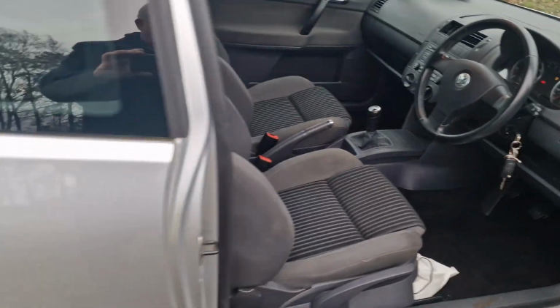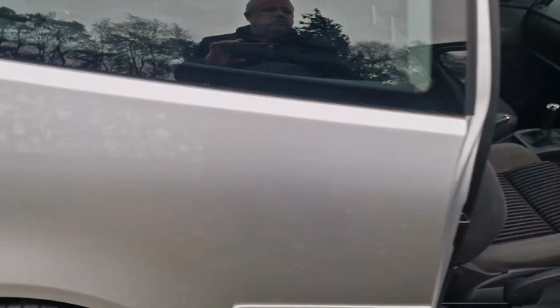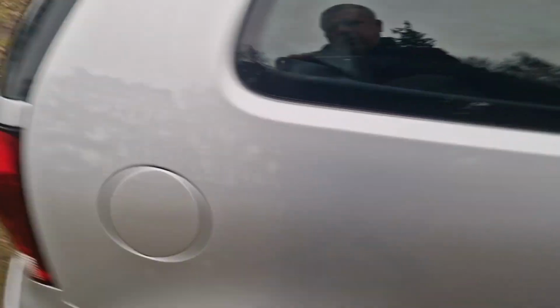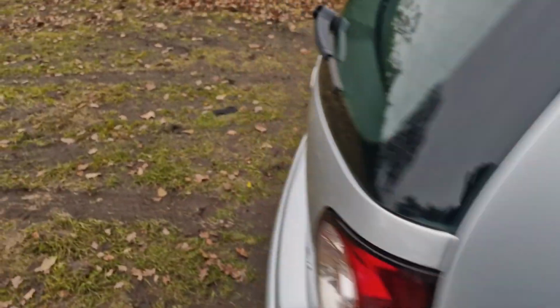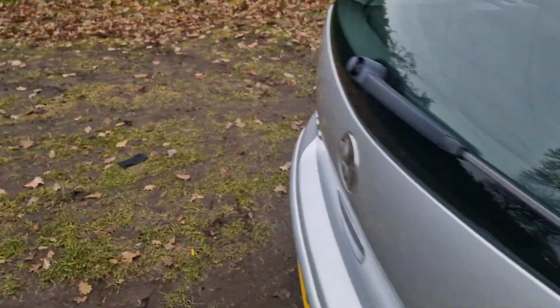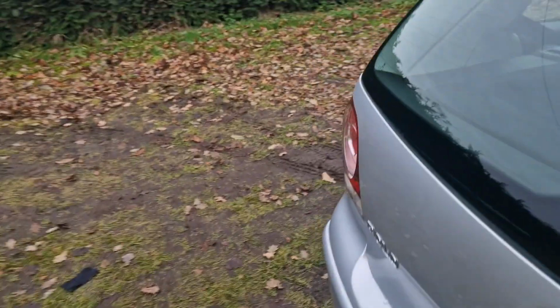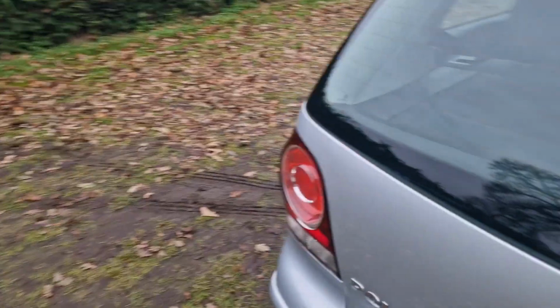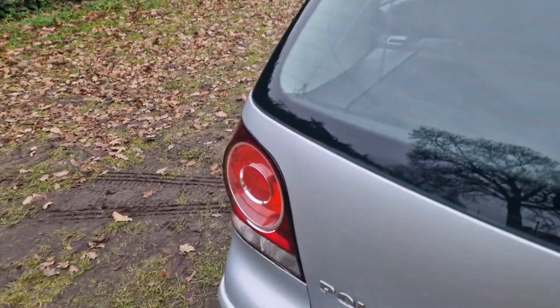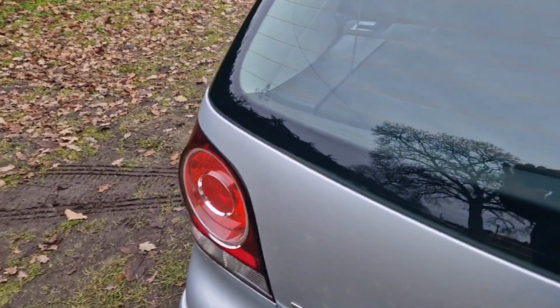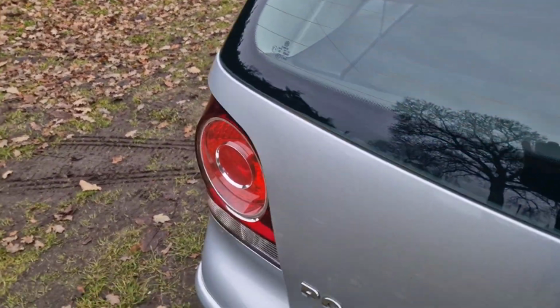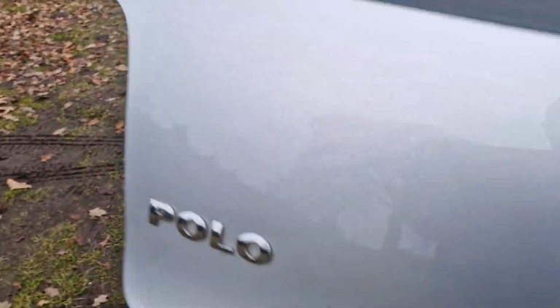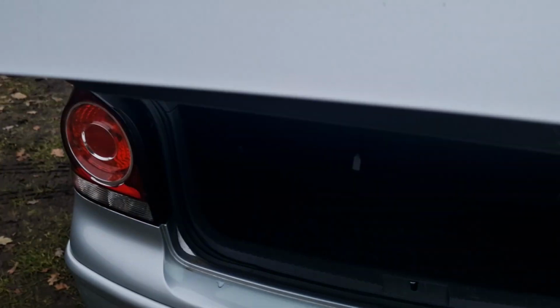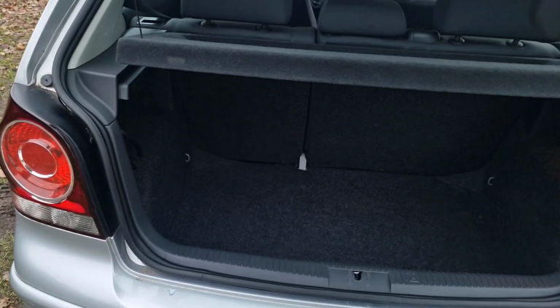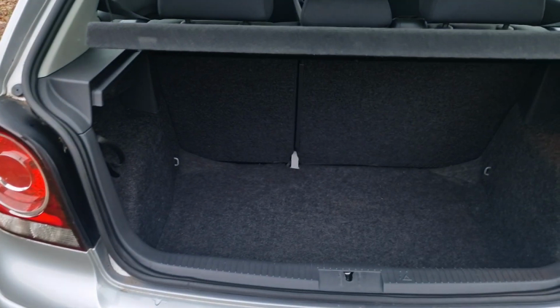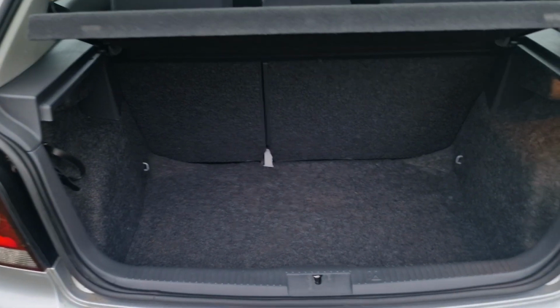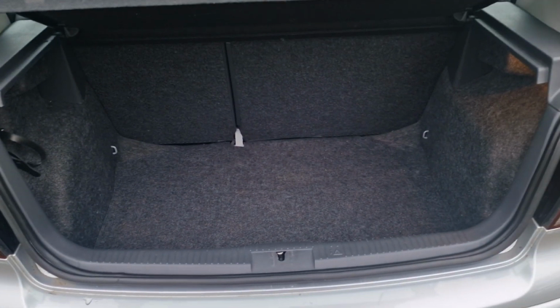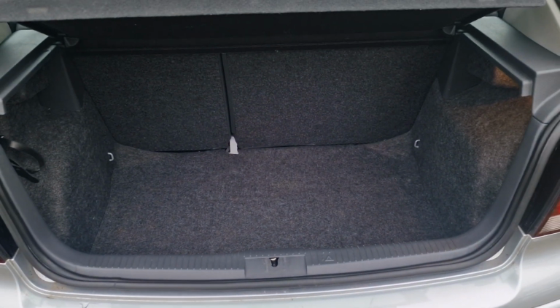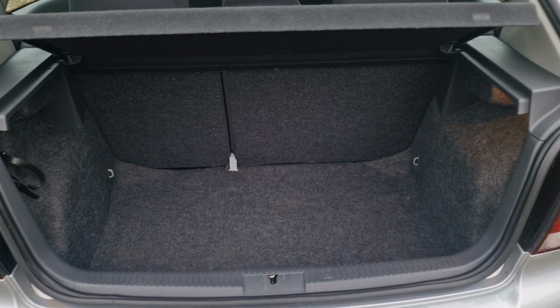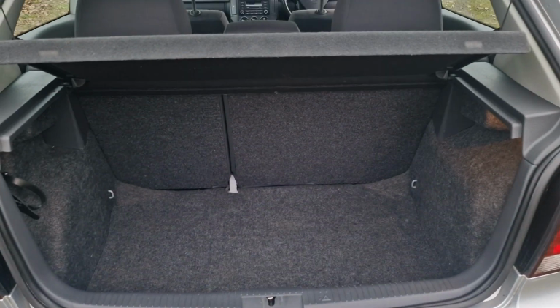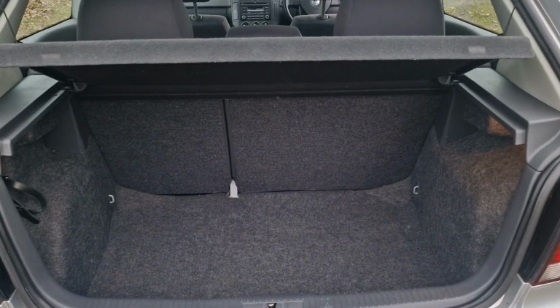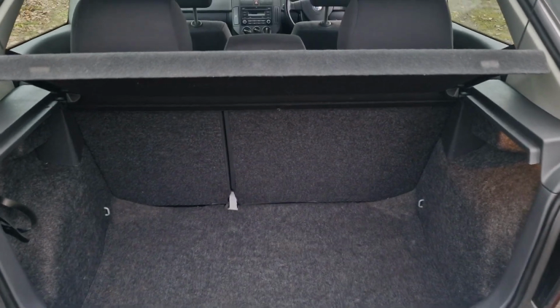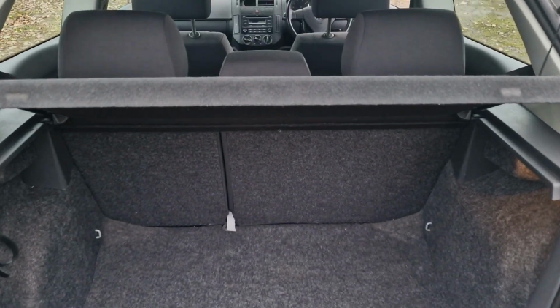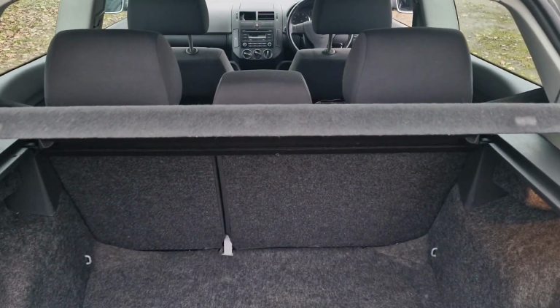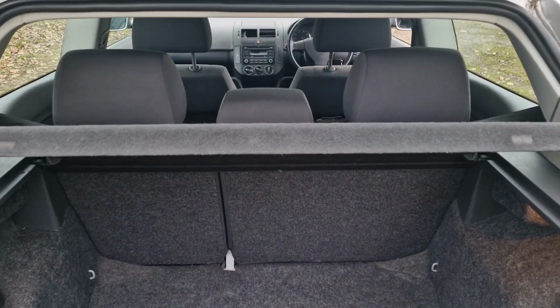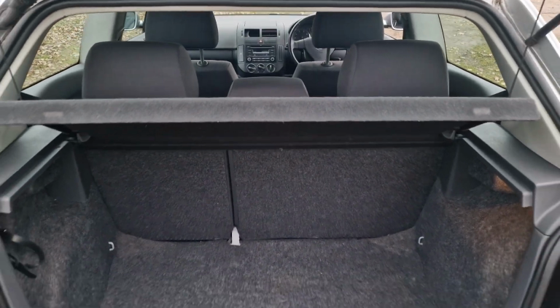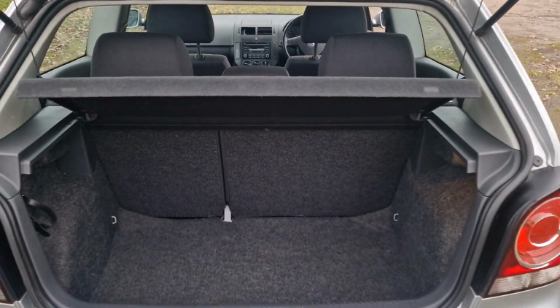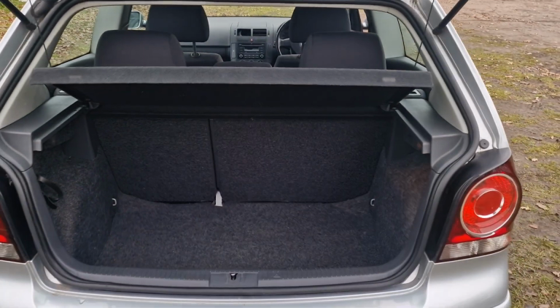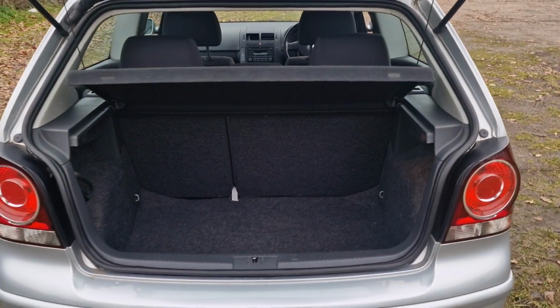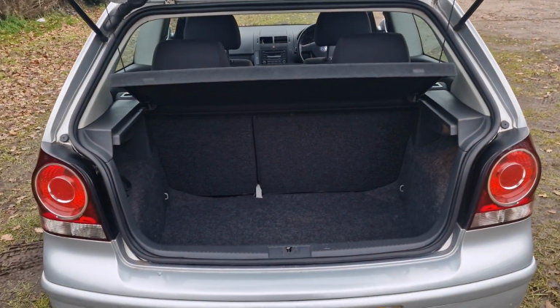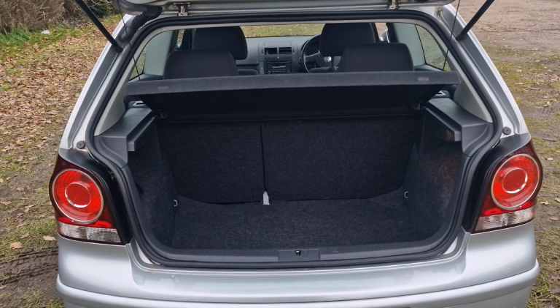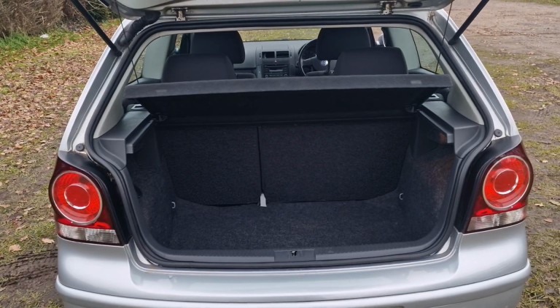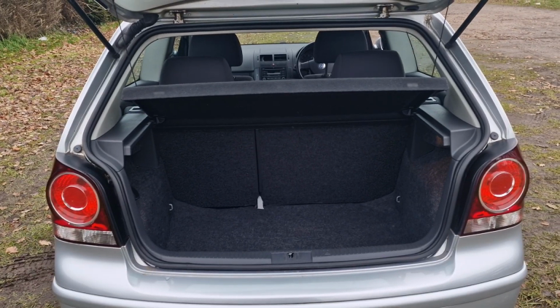And then we'll just show you in the boot. Nice size boot, and if you need even more room the parcel shelf comes out and the rear seats fold down.